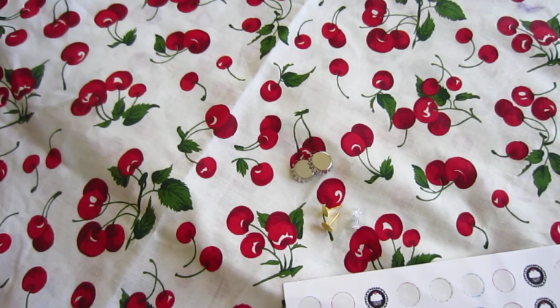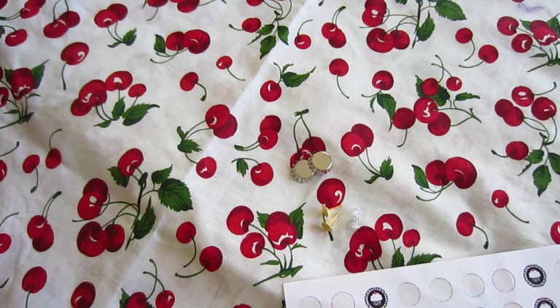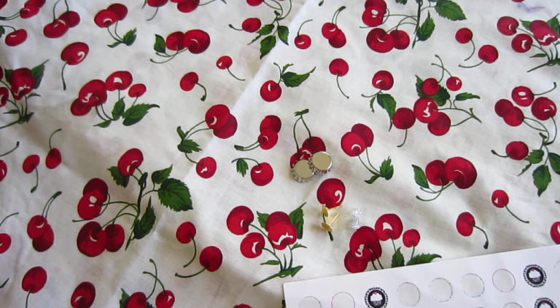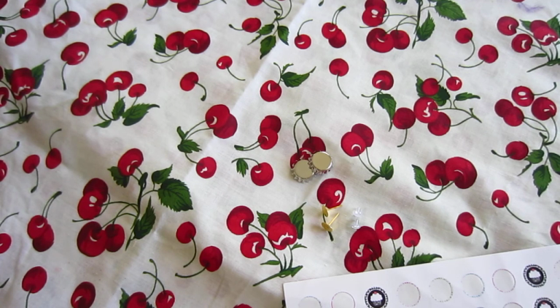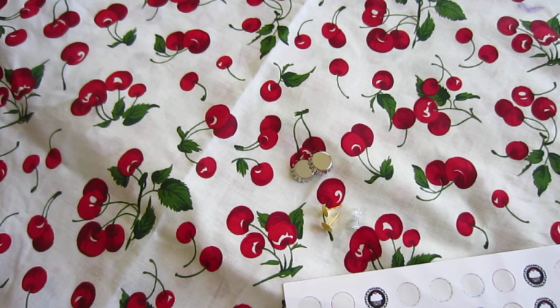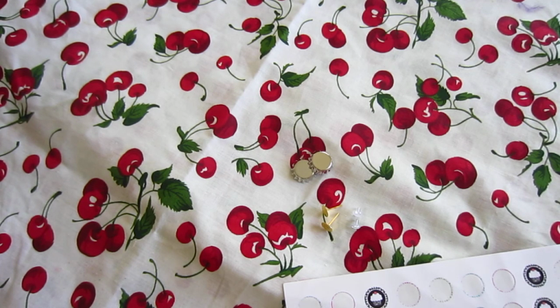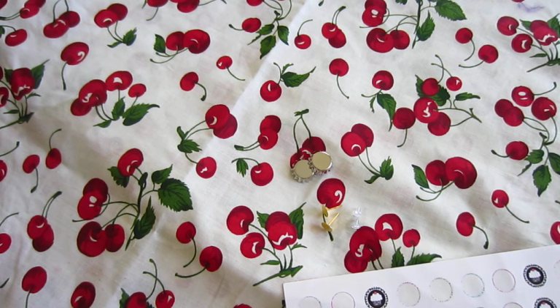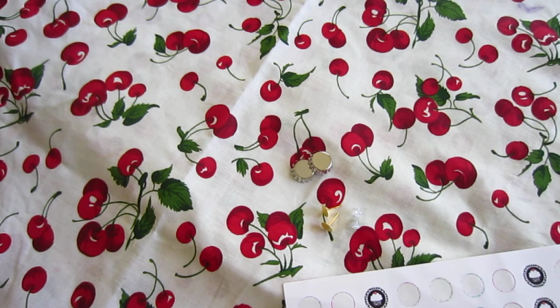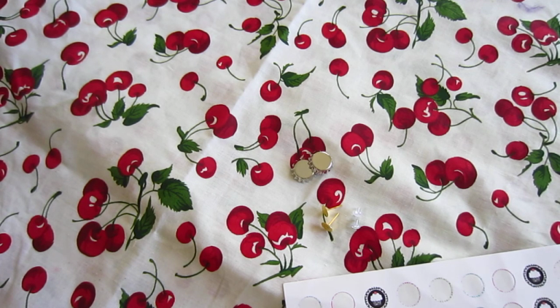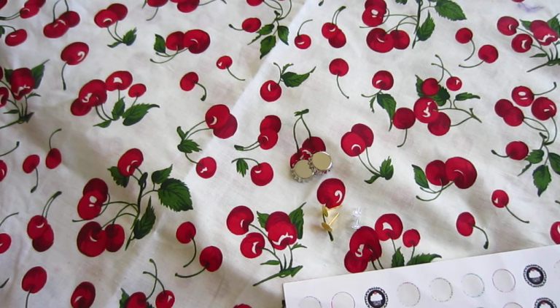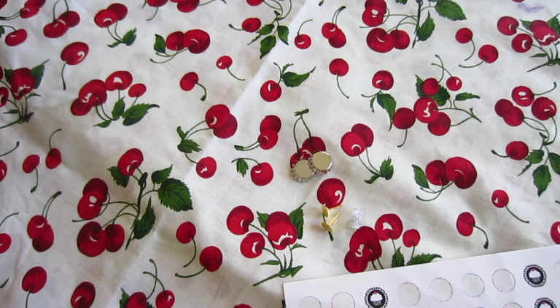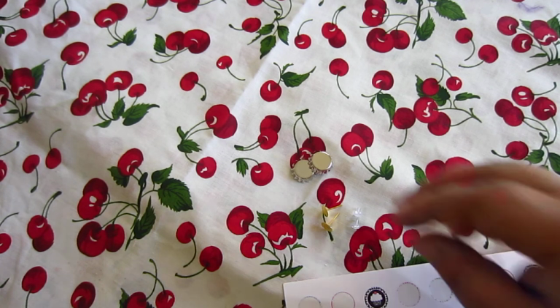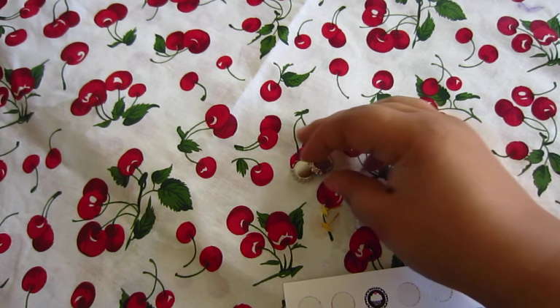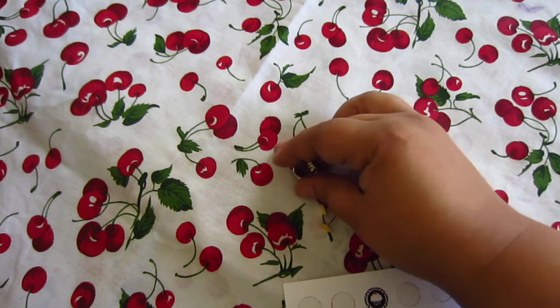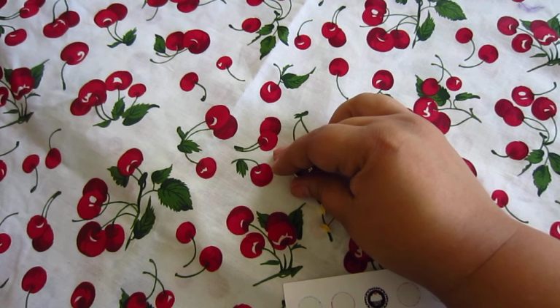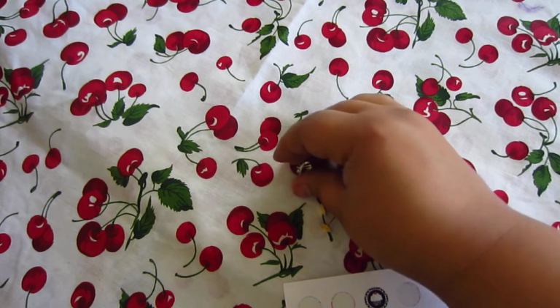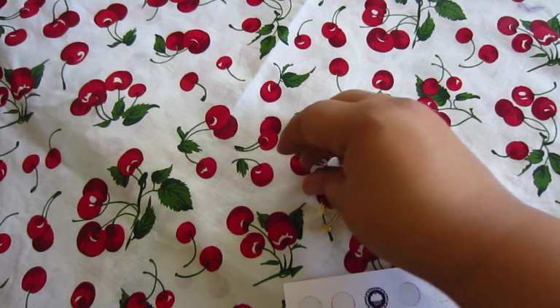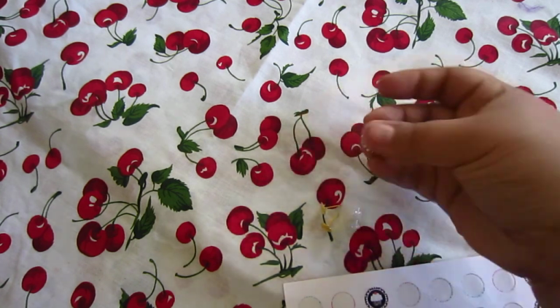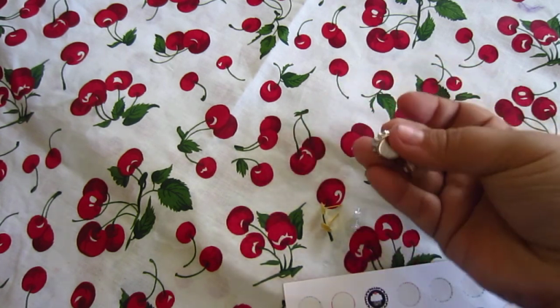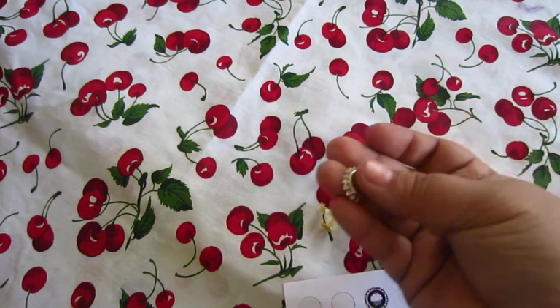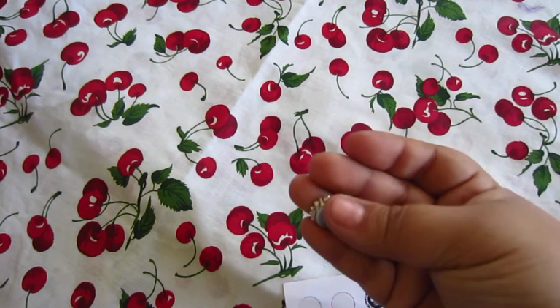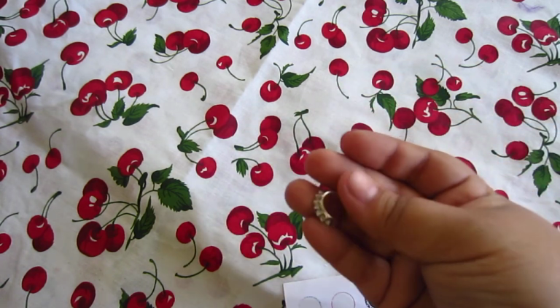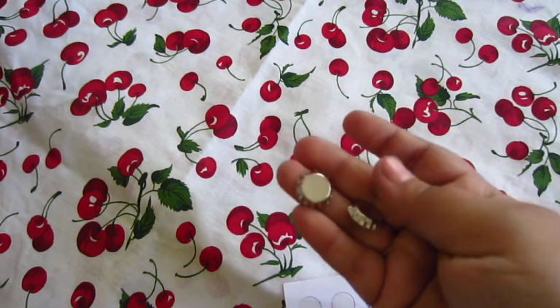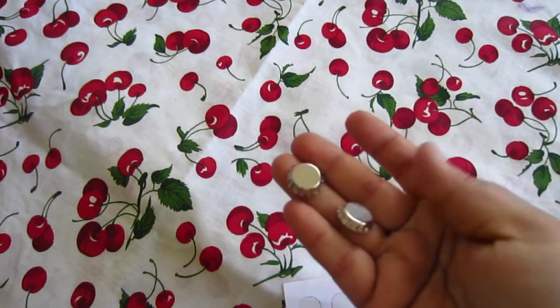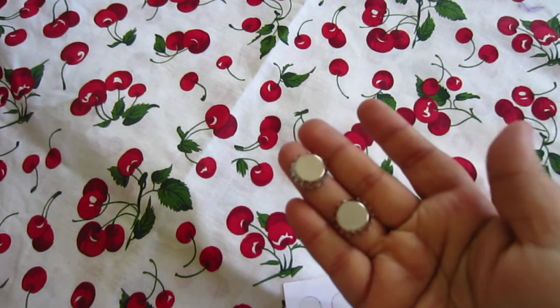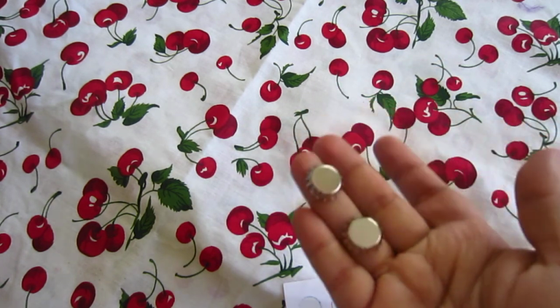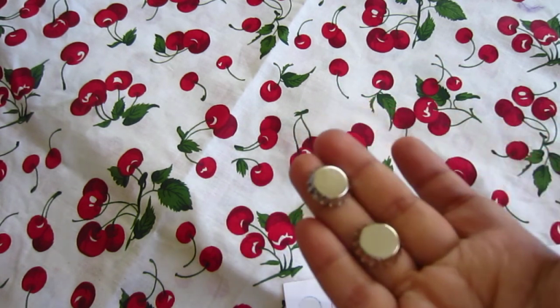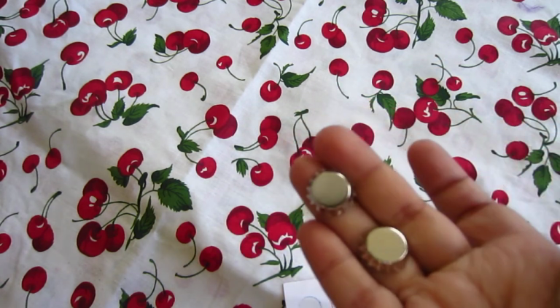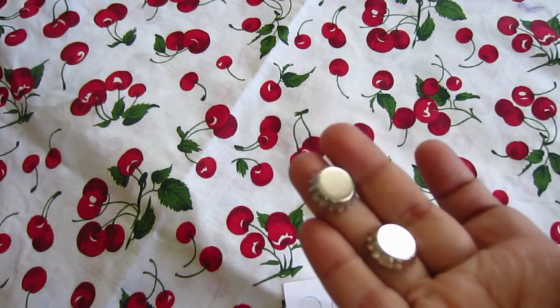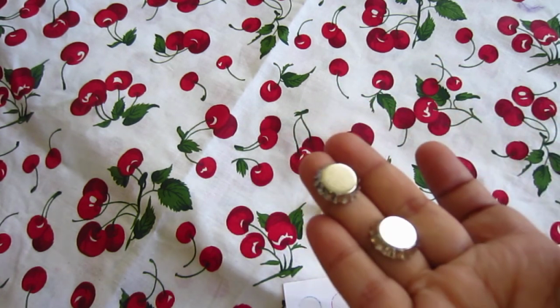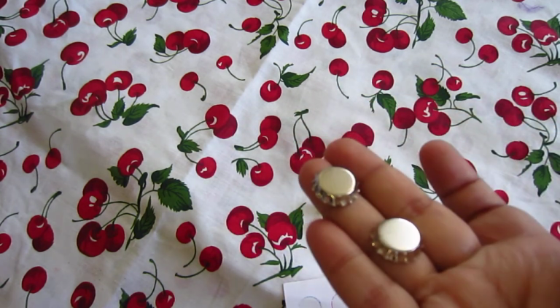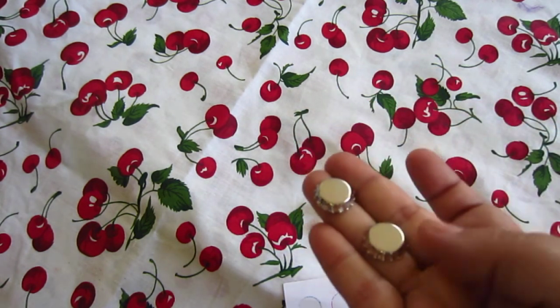Hey guys, it's Mommy's Crafty Side with another tutorial for you. Our tutorial today is going to be how to make half-inch cap earrings.